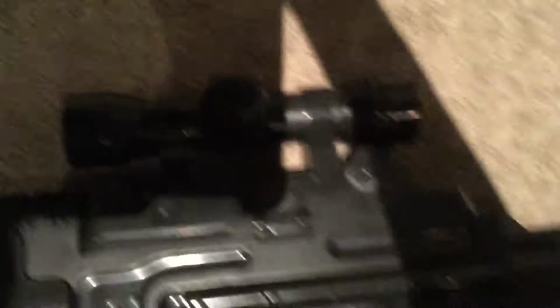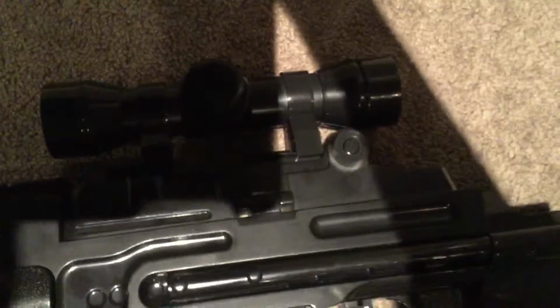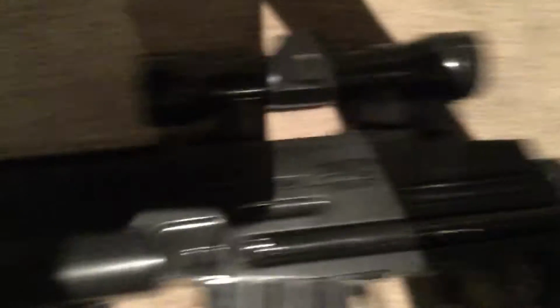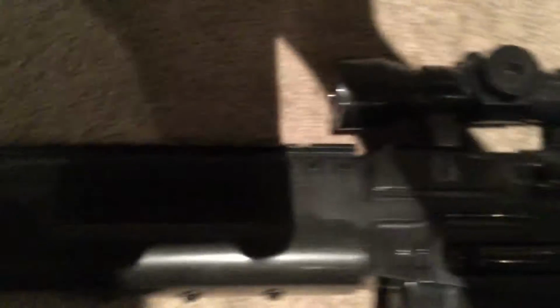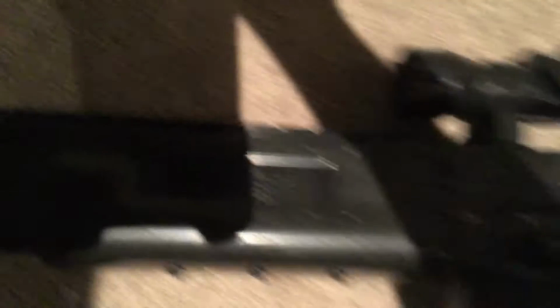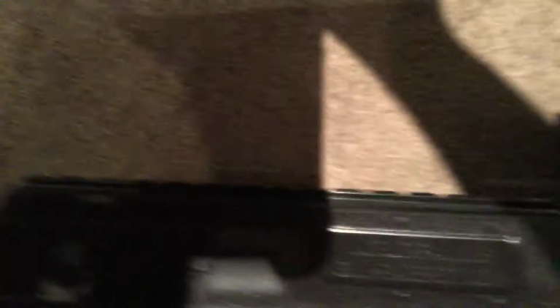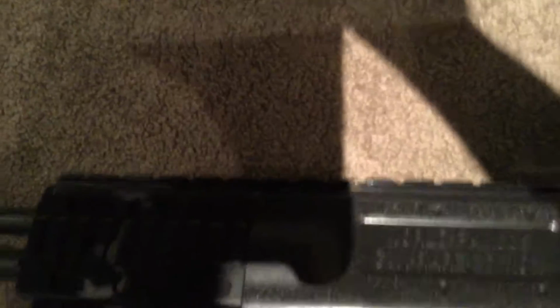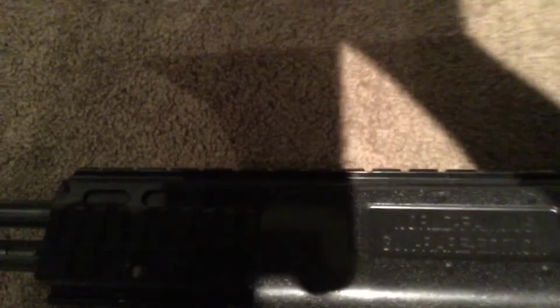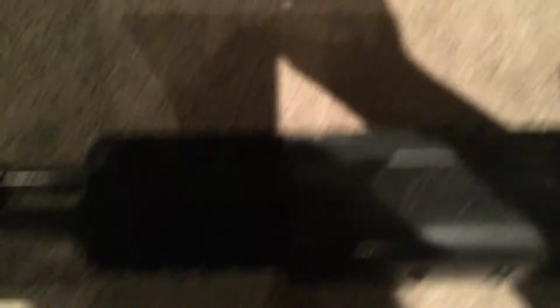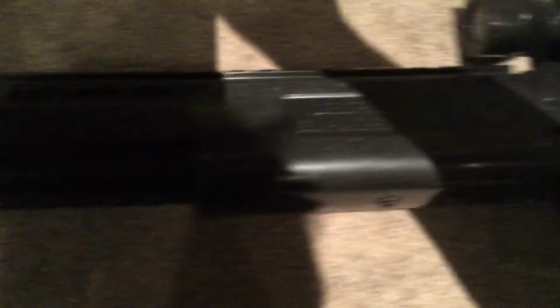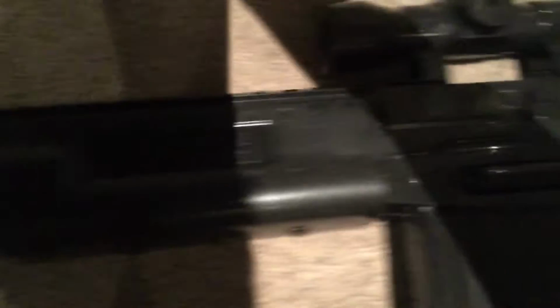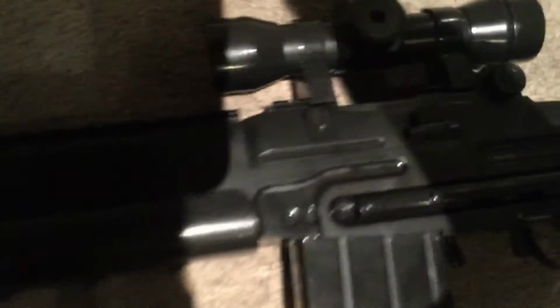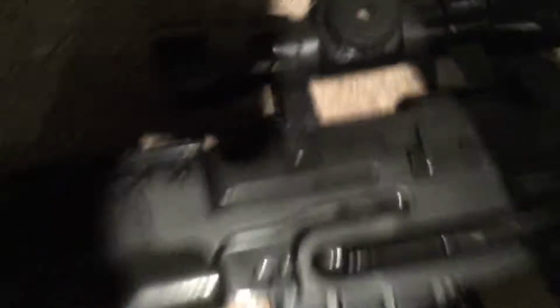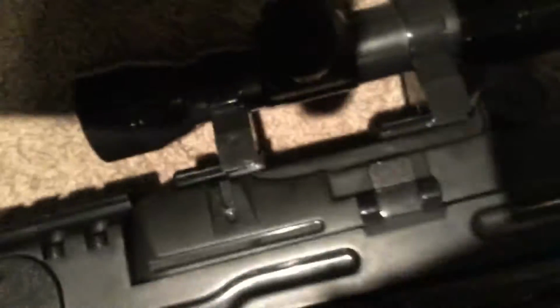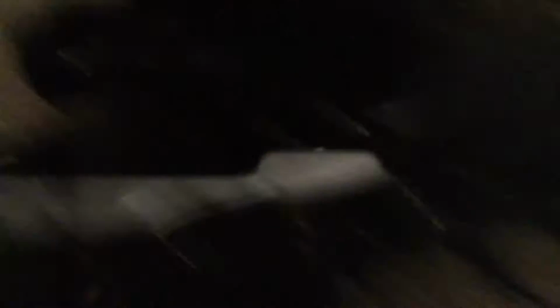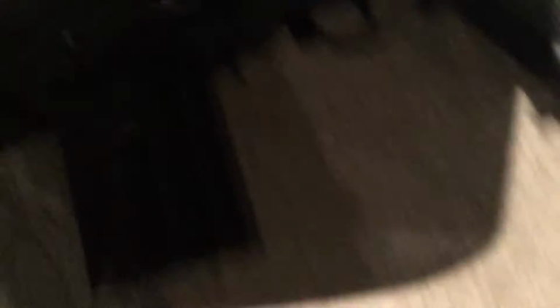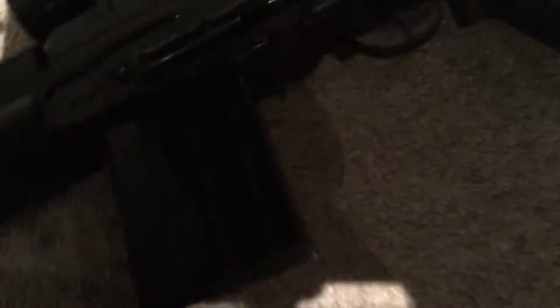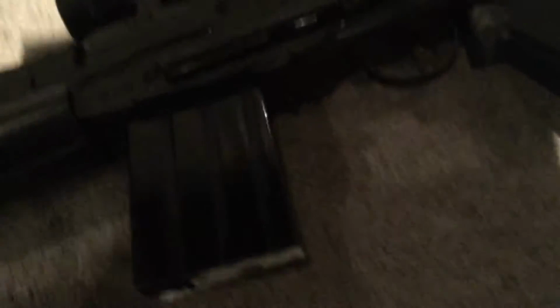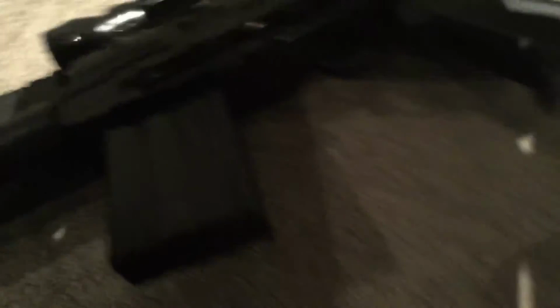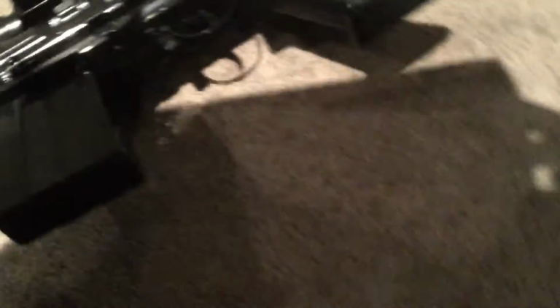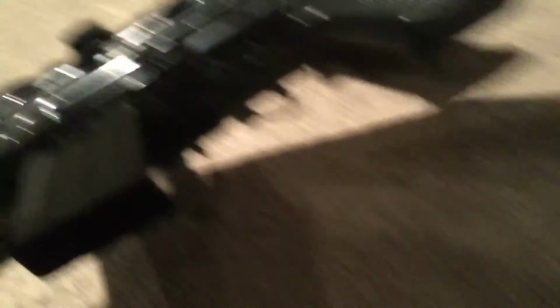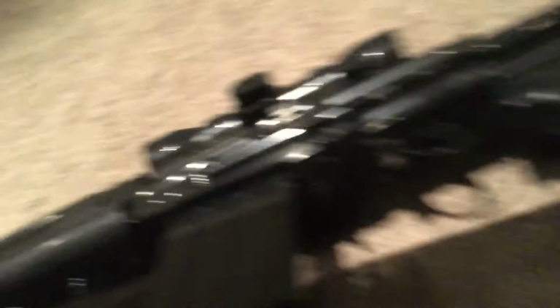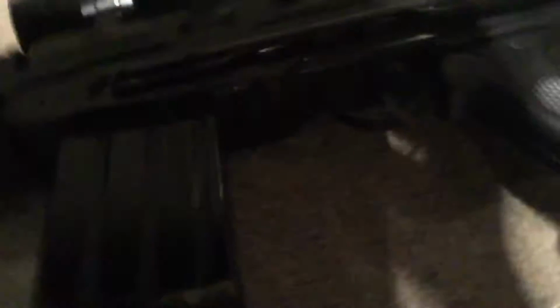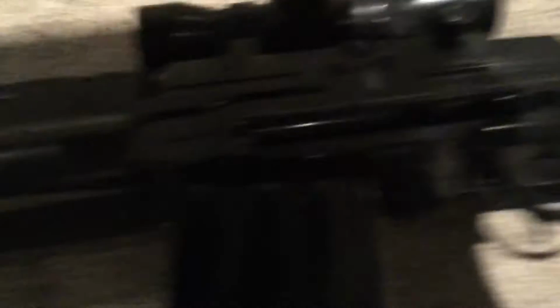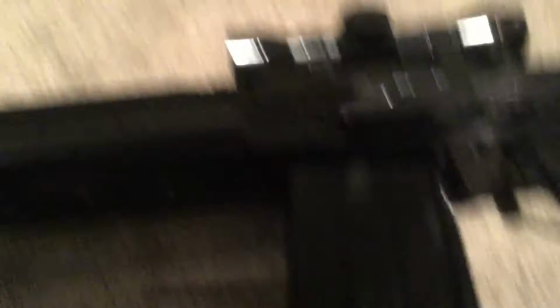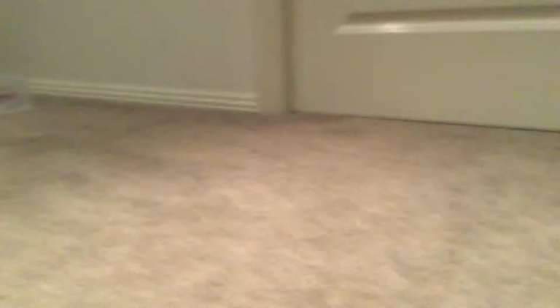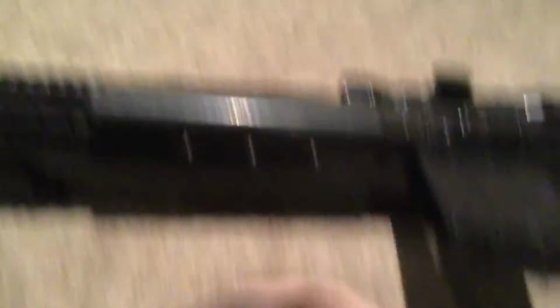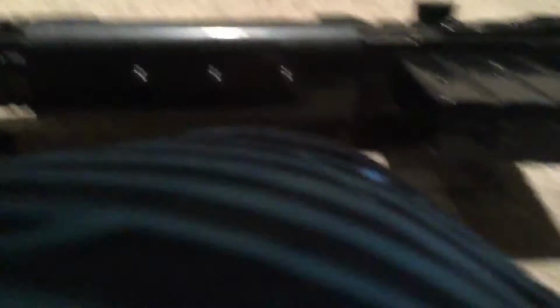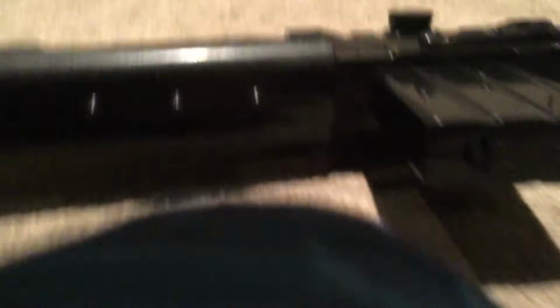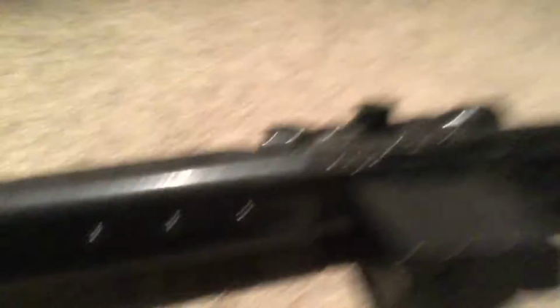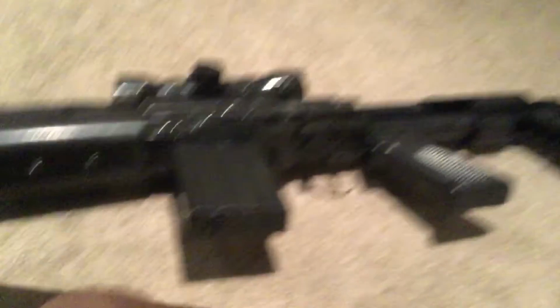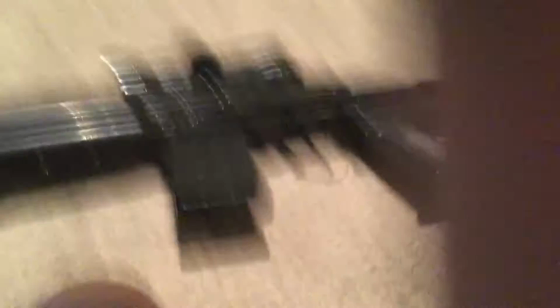It says here — it says "World Famous Gun Rare Edition." I'm not sure if this is rare or not.